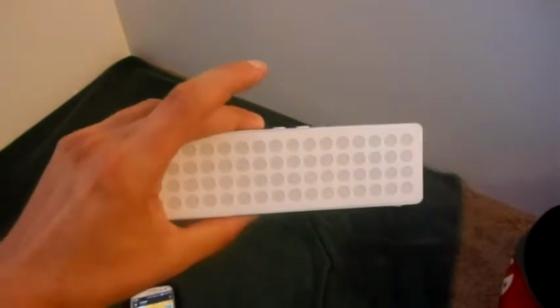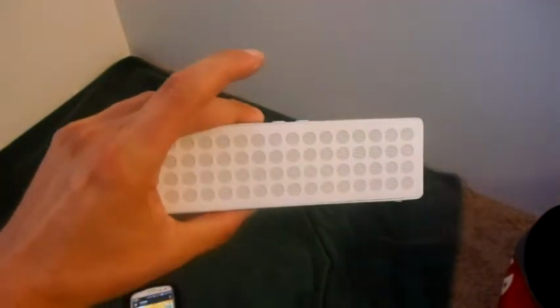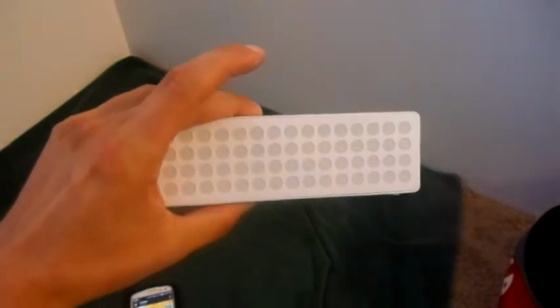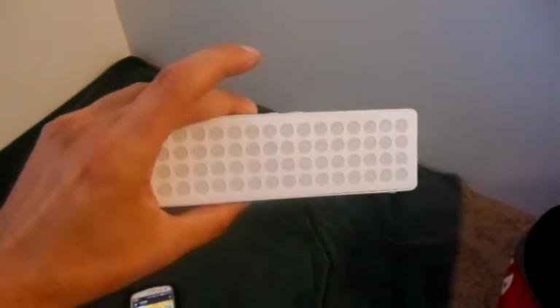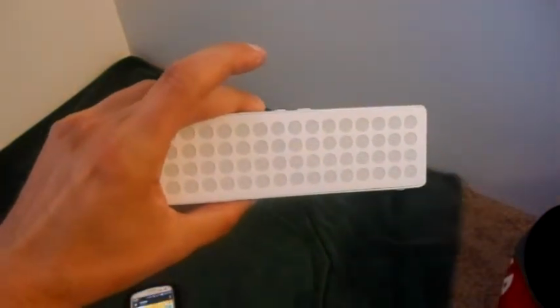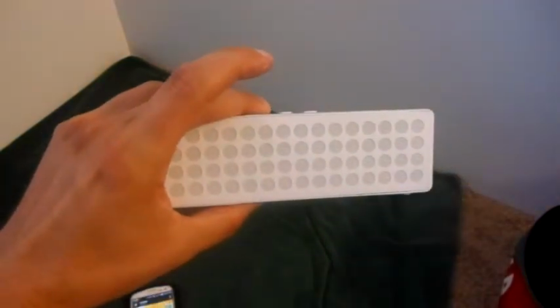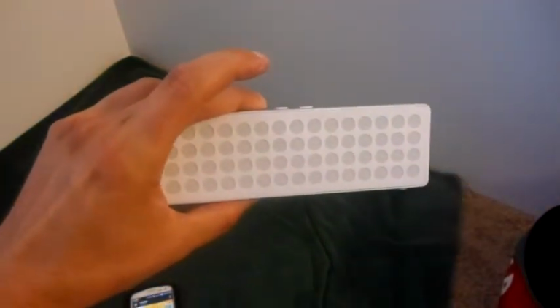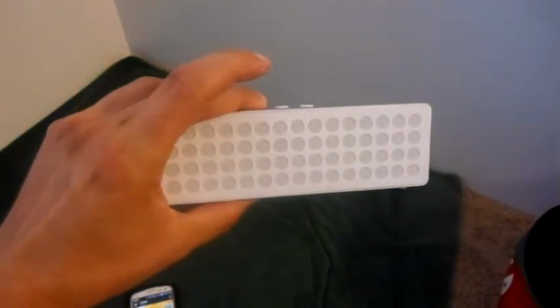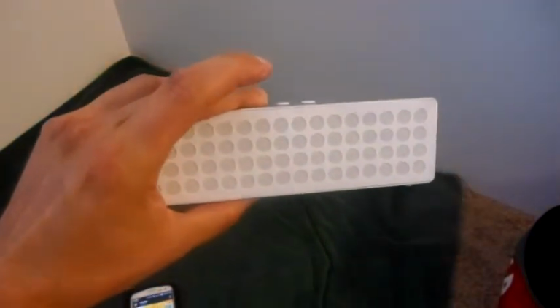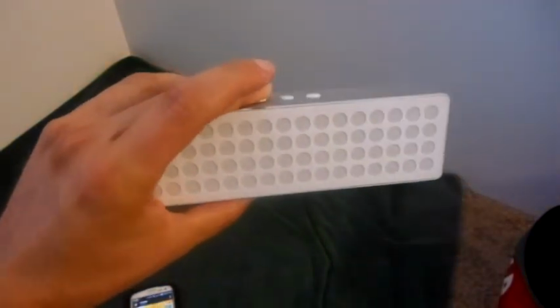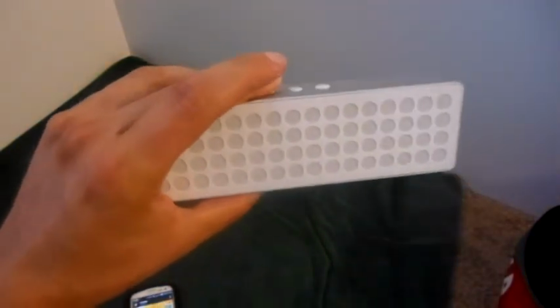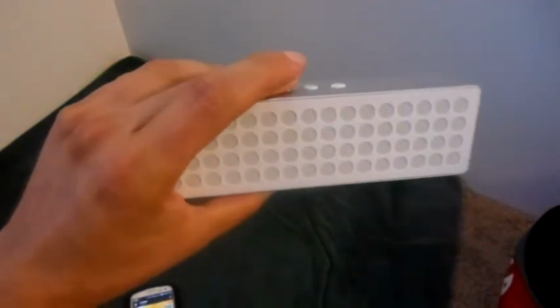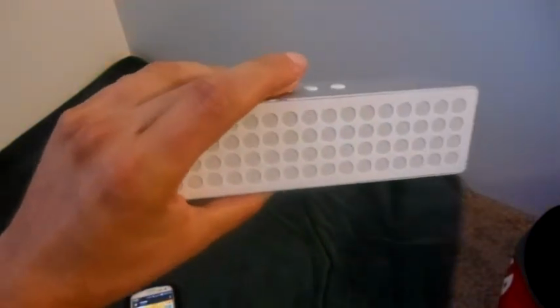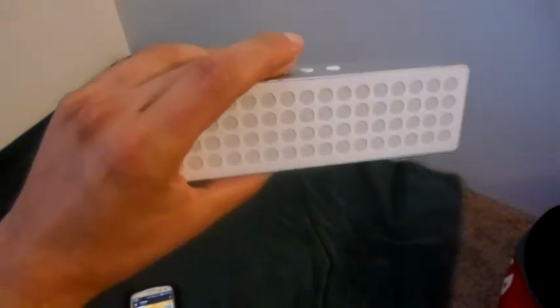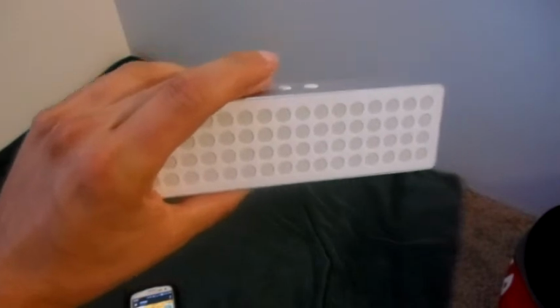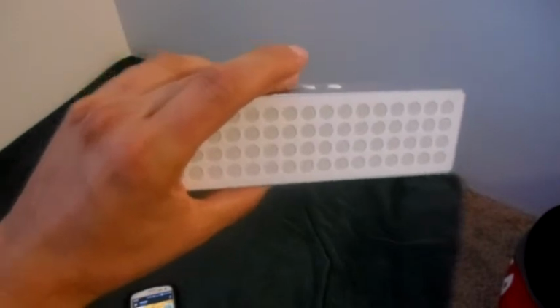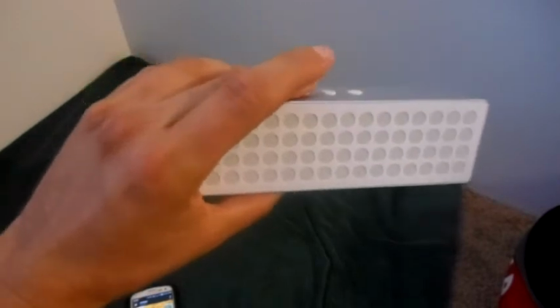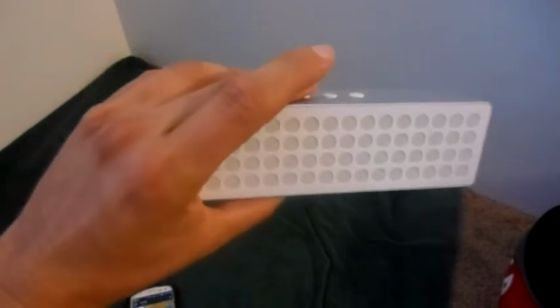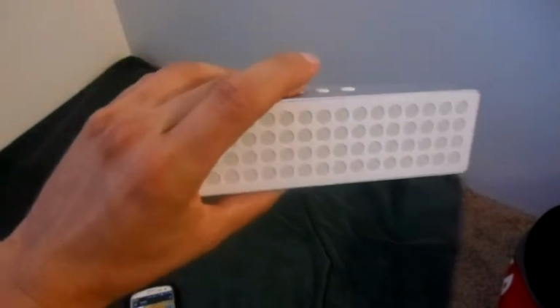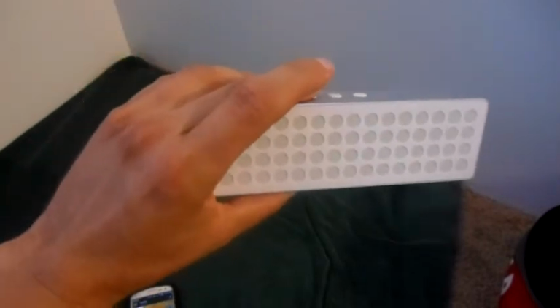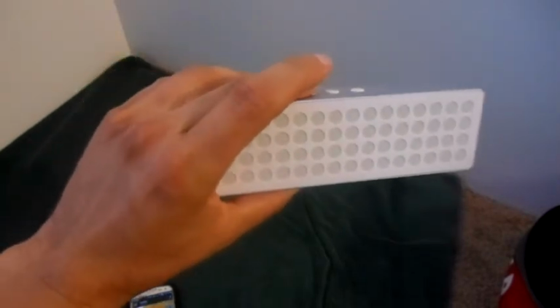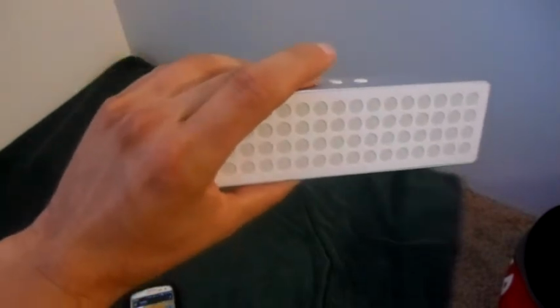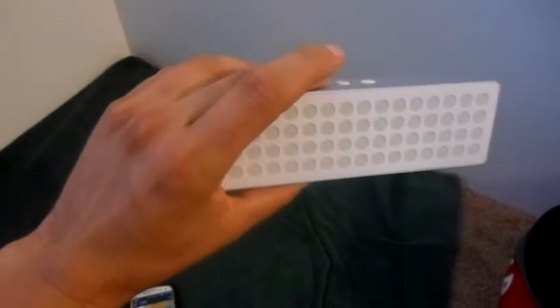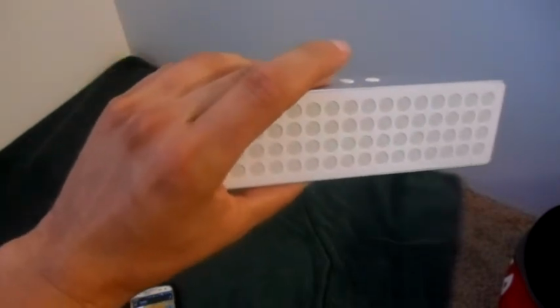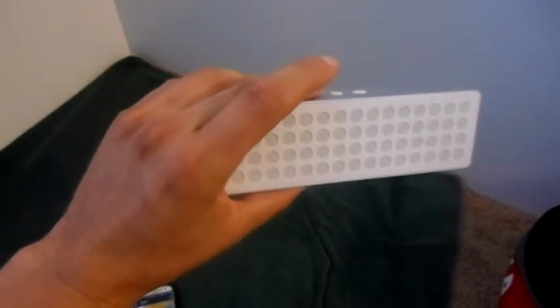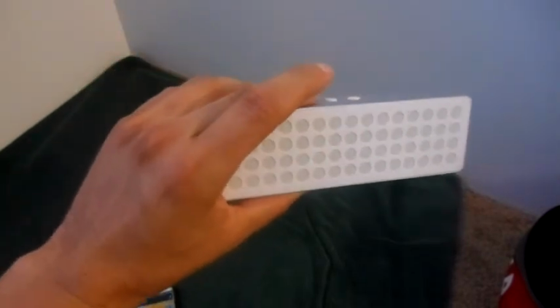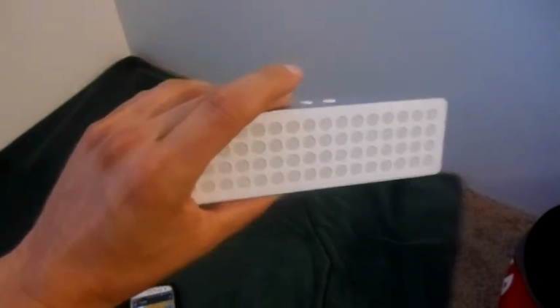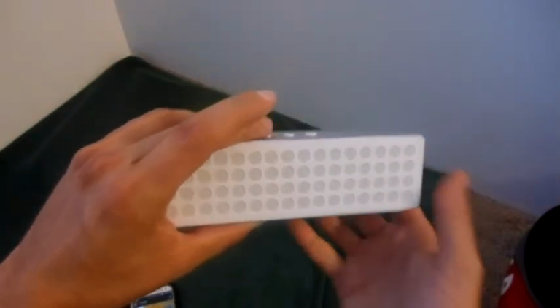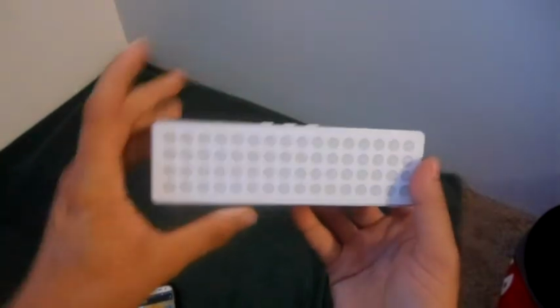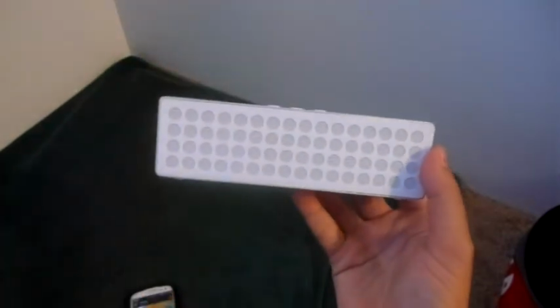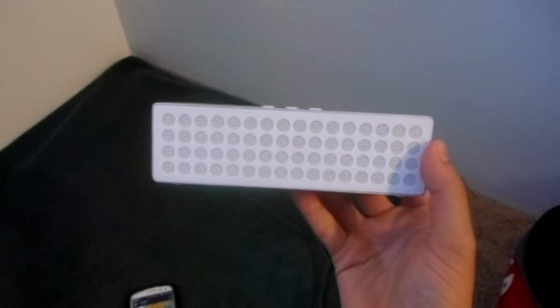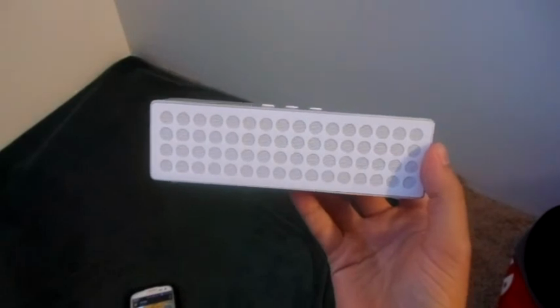Just in case you didn't know what time it was, ladies and gentlemen — it's time for you to go out and get your hands on the M-PAL M-Box Bluetooth 4.0 Stereo Speaker.